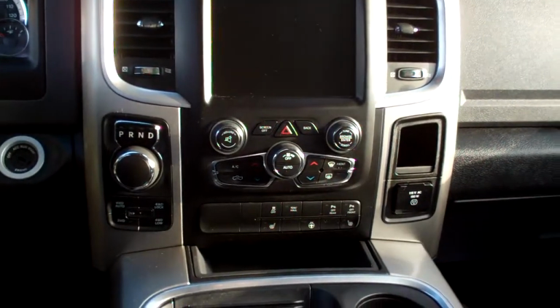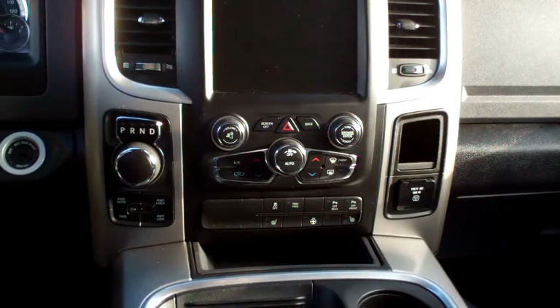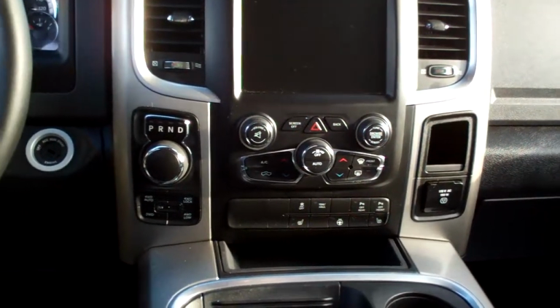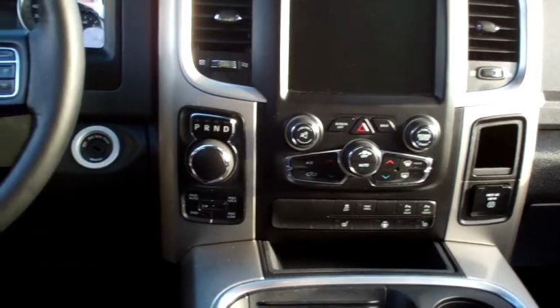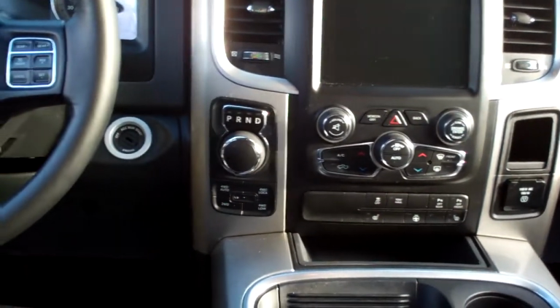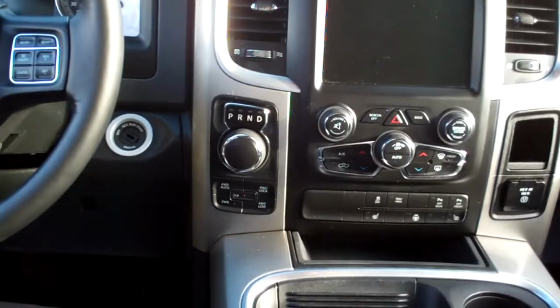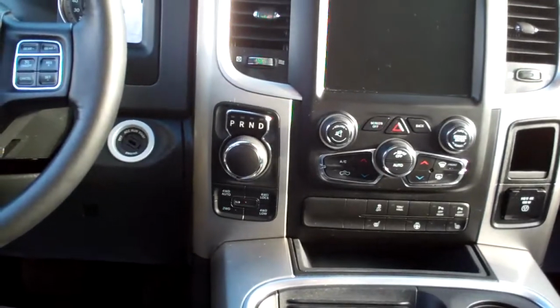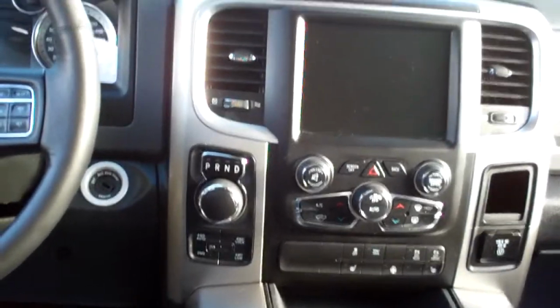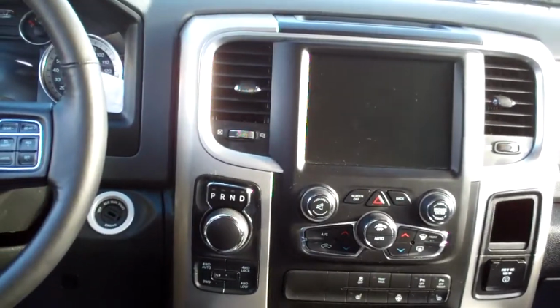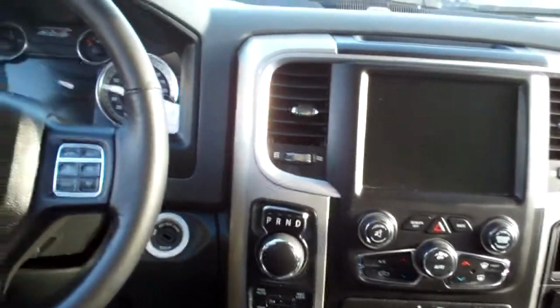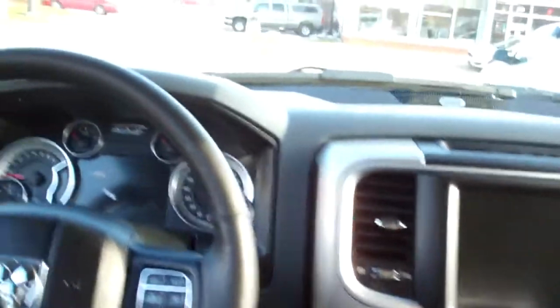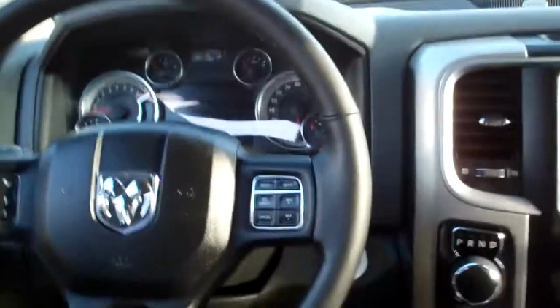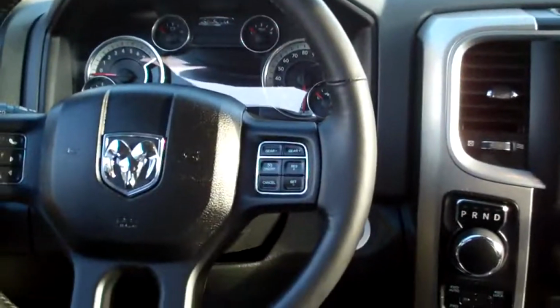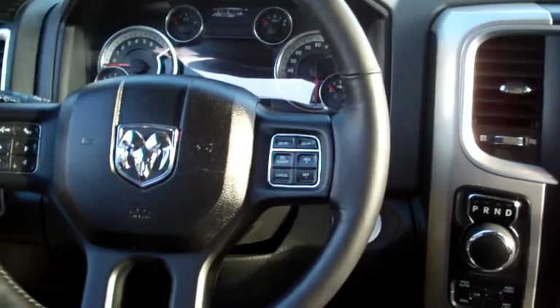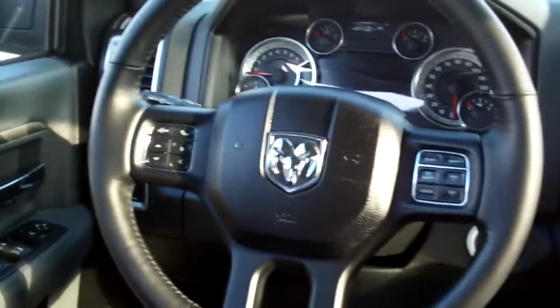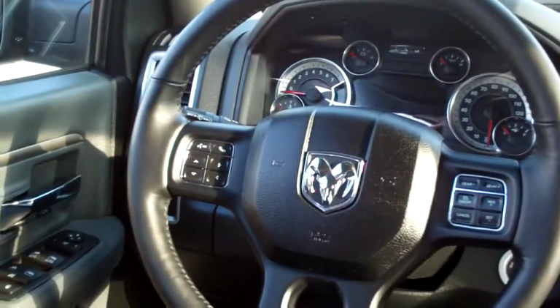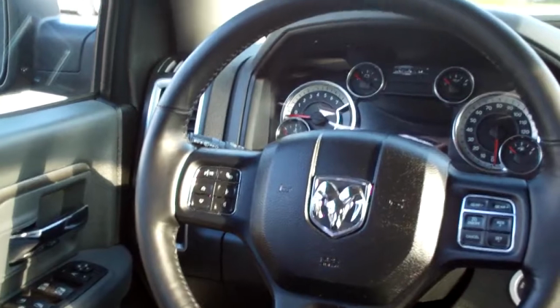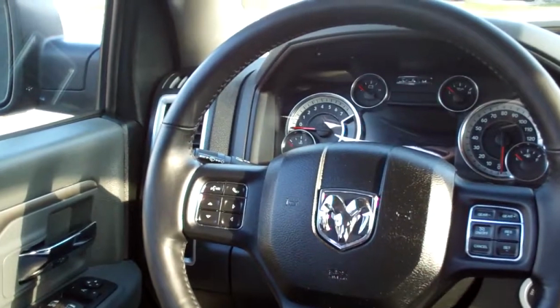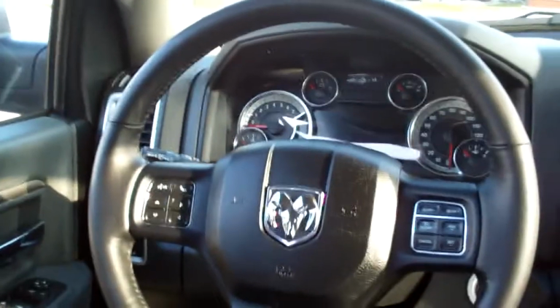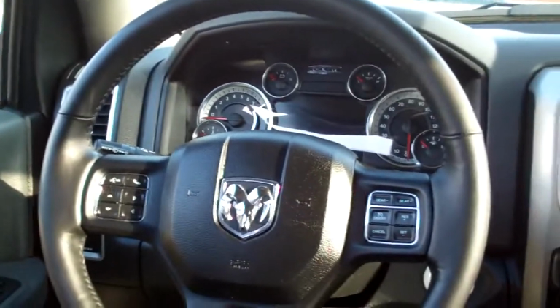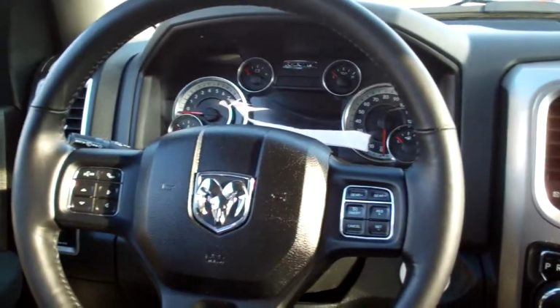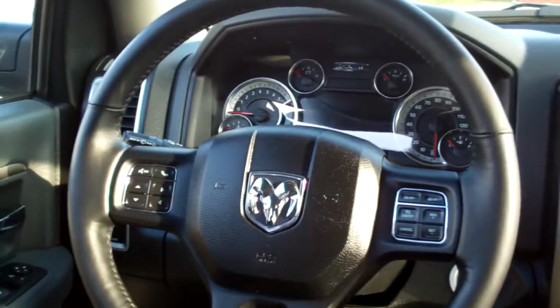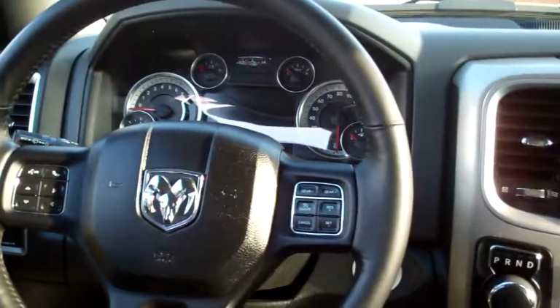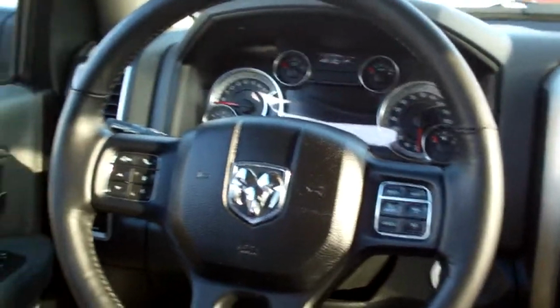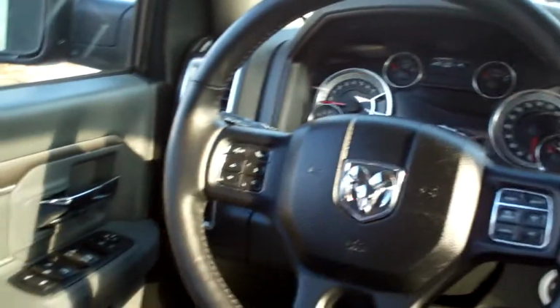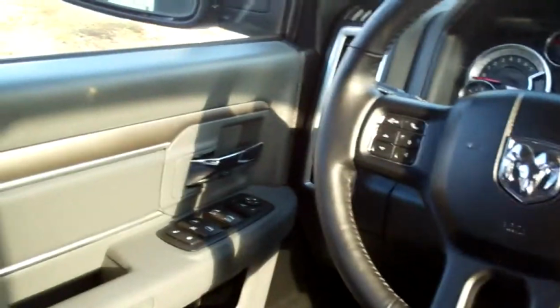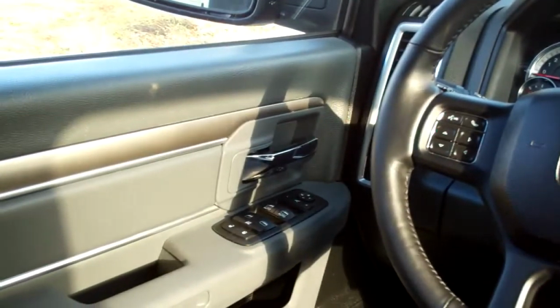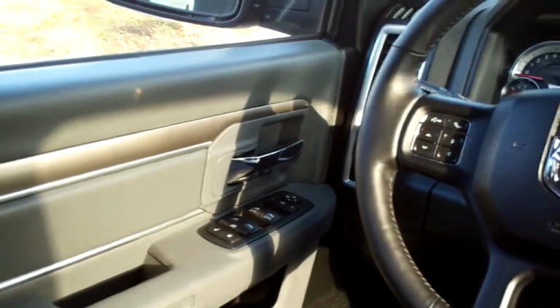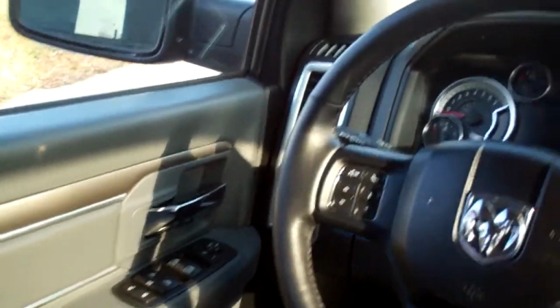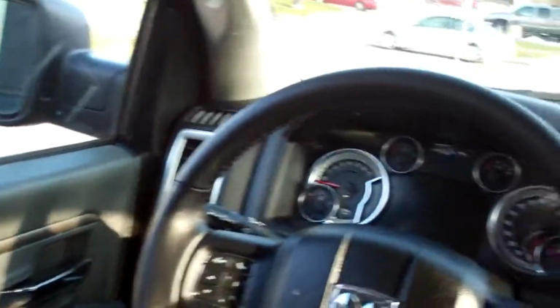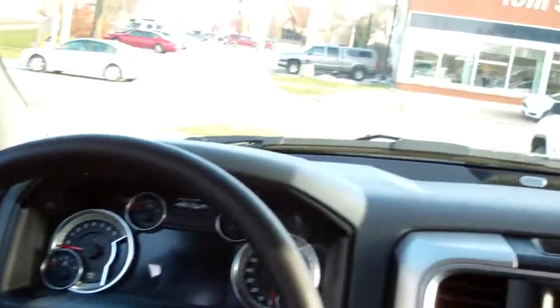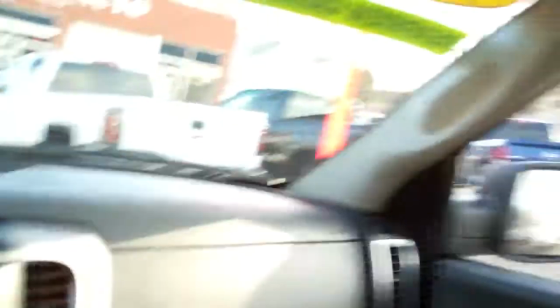Heated front seats and steering wheel. There's your 4-wheel drive selector, gear selector — you can do gears on the steering wheel too if you want. Bluetooth, radio controls on the steering wheel and cruise, power windows, door locks, mirrors, power seat, nice analog gauges.